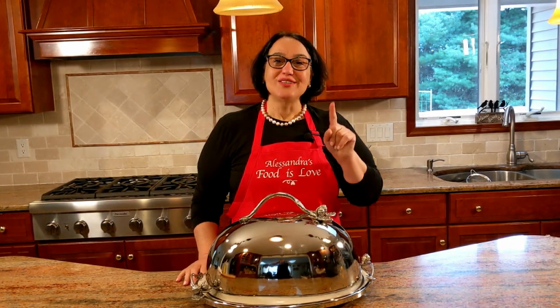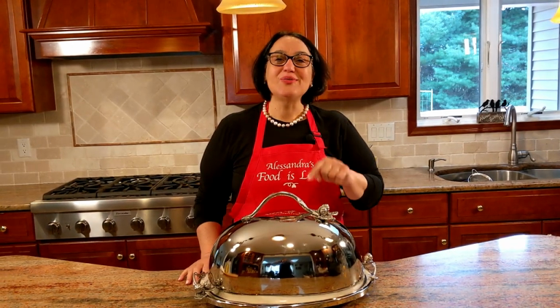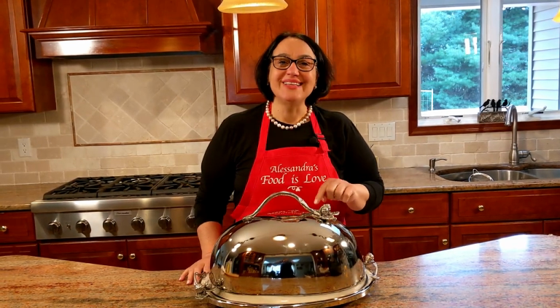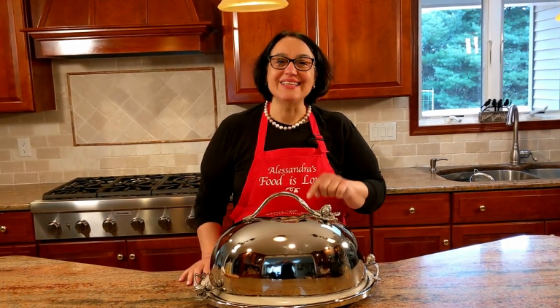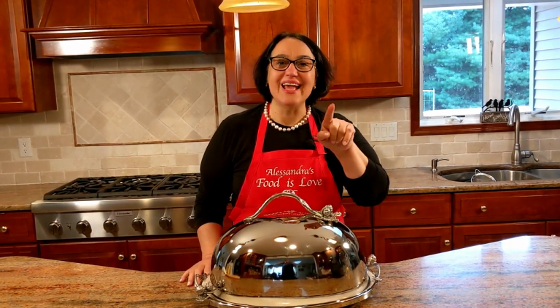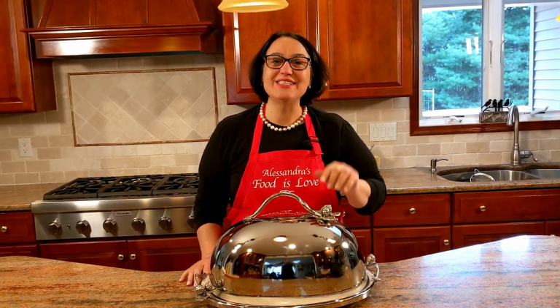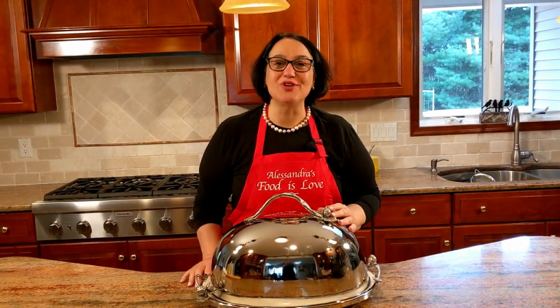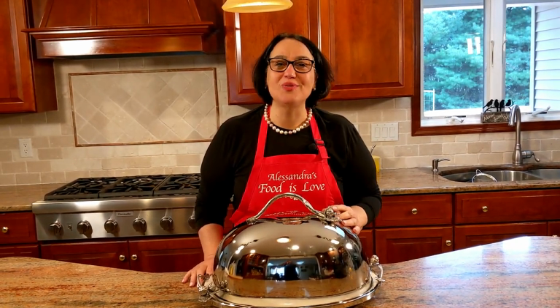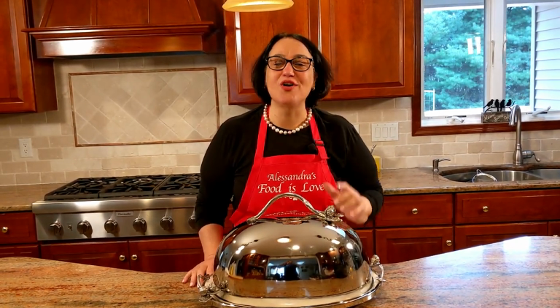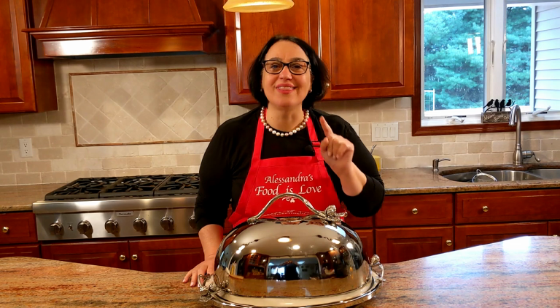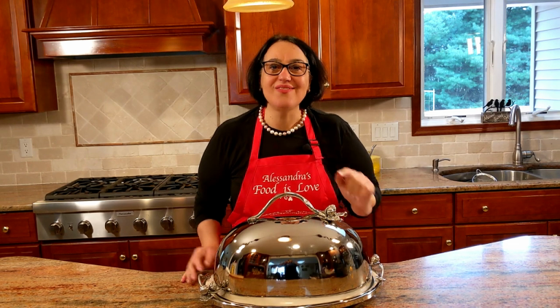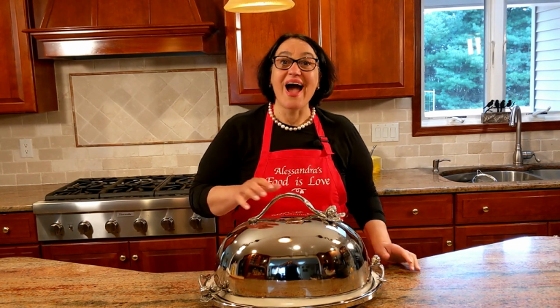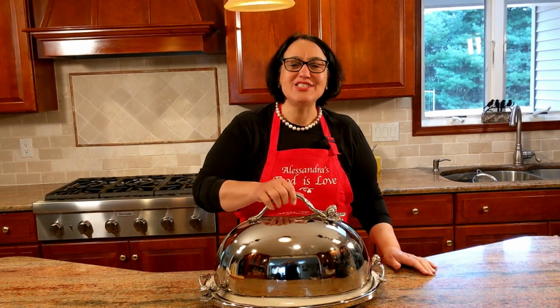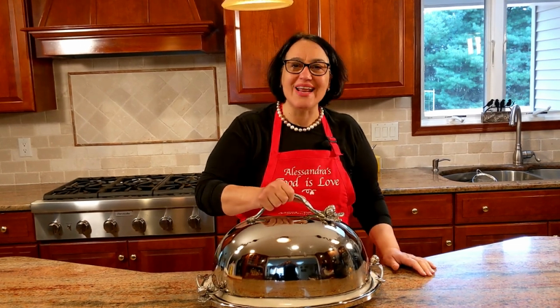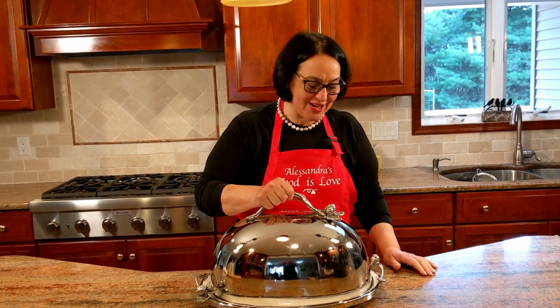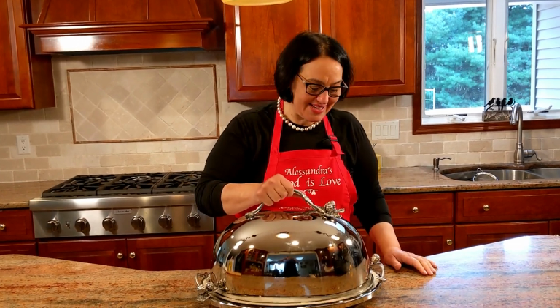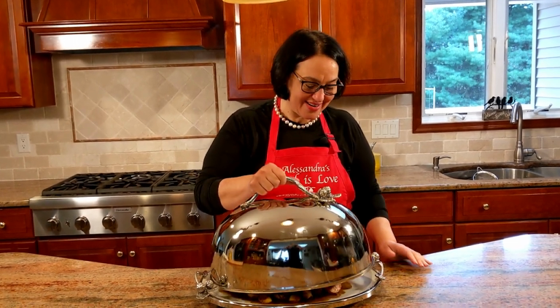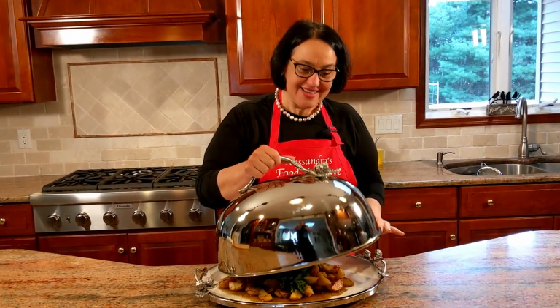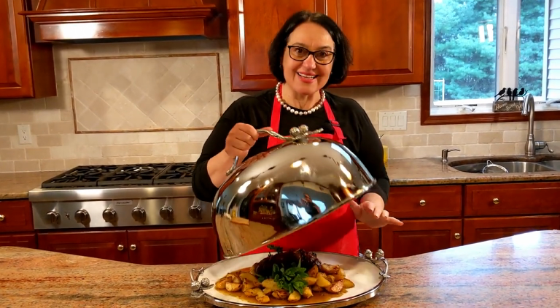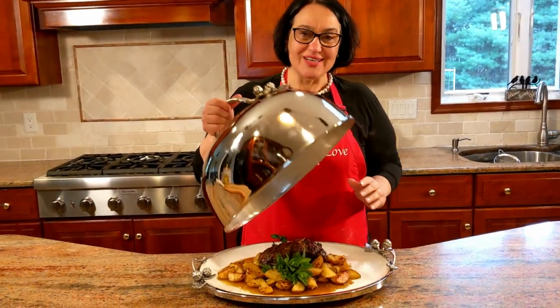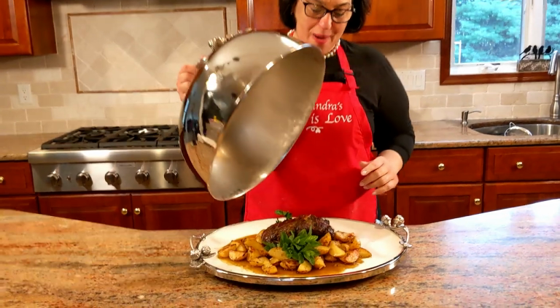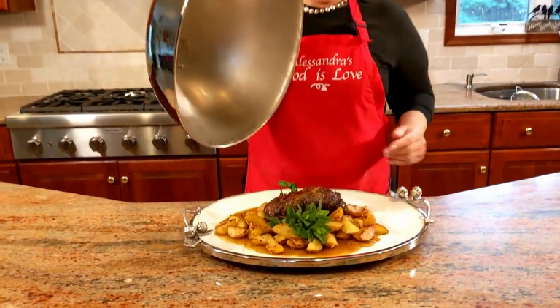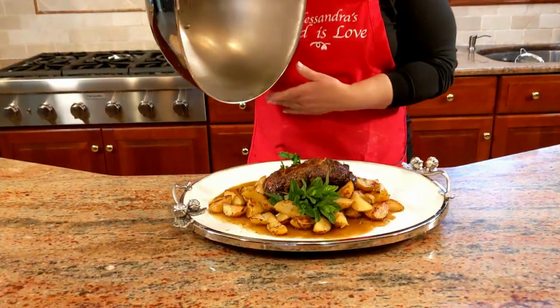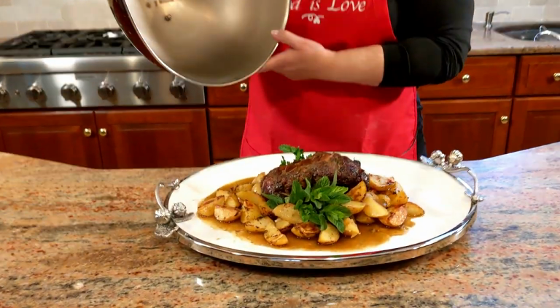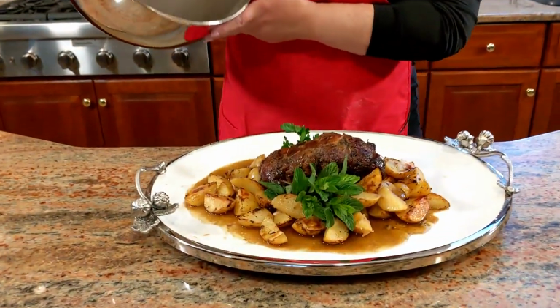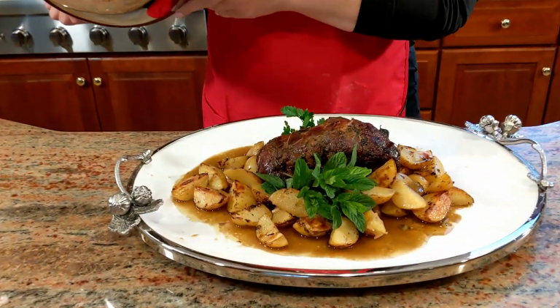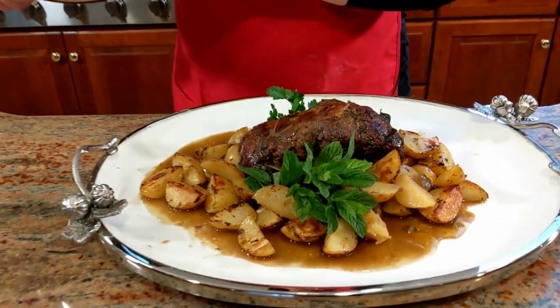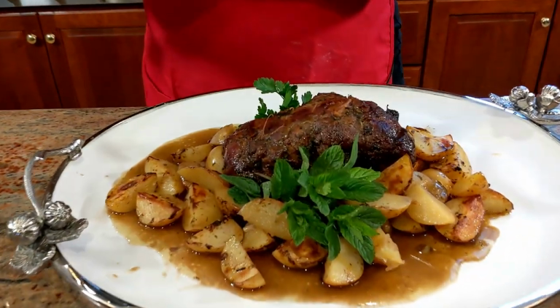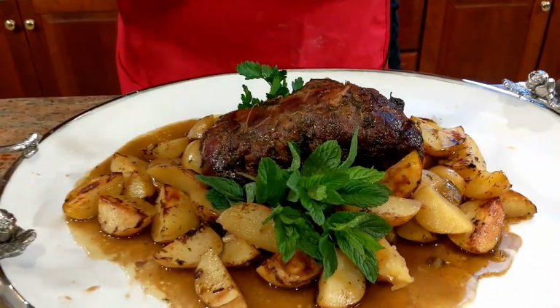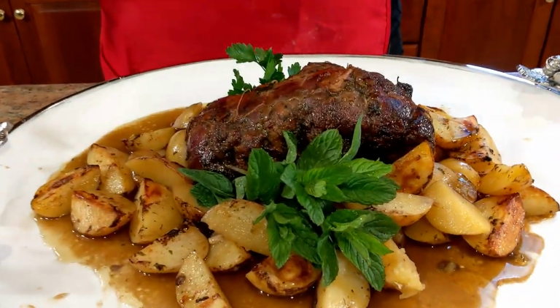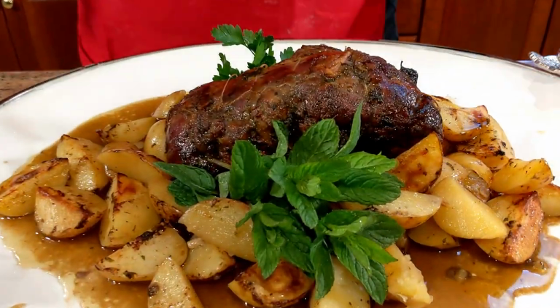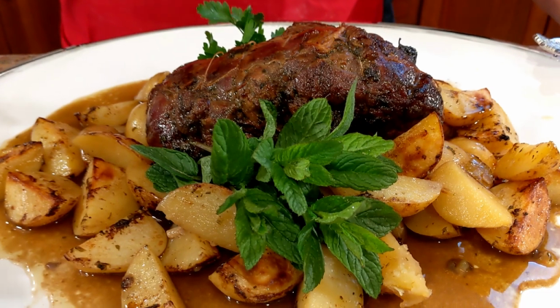Look what's underneath this lid — this is what your loved ones are going to love on Easter and any time of the year. Take a look. Boneless leg of lamb roasted with potatoes.